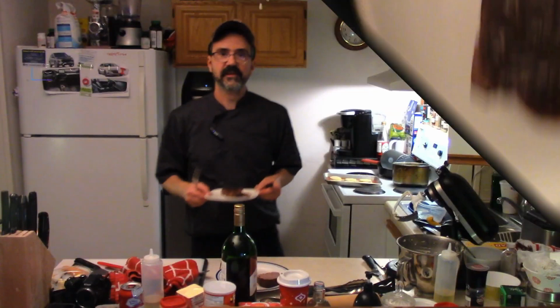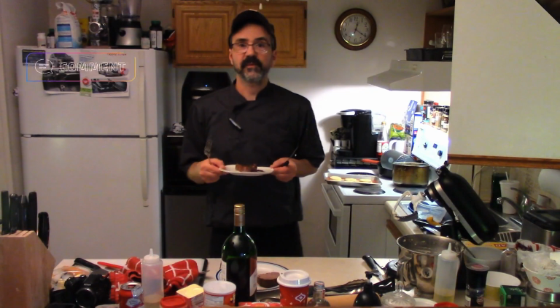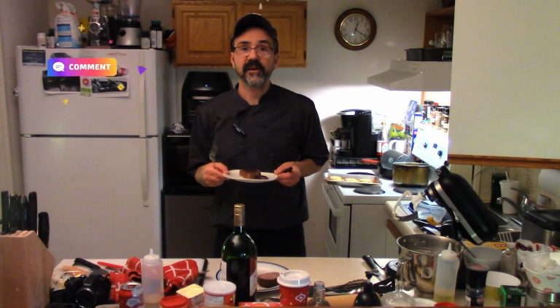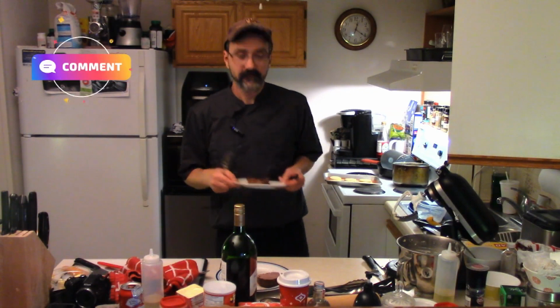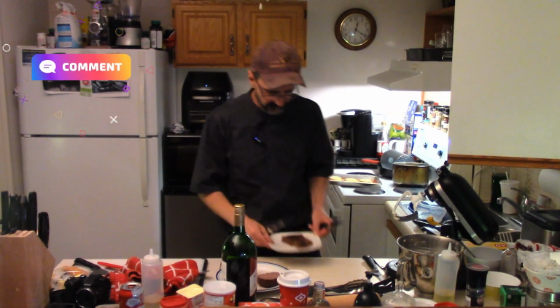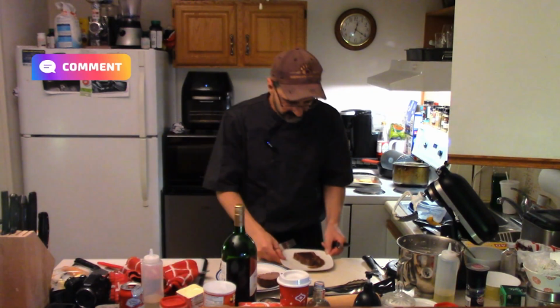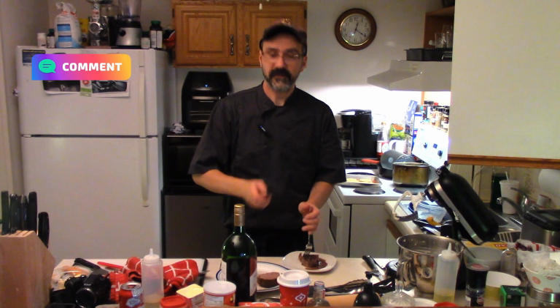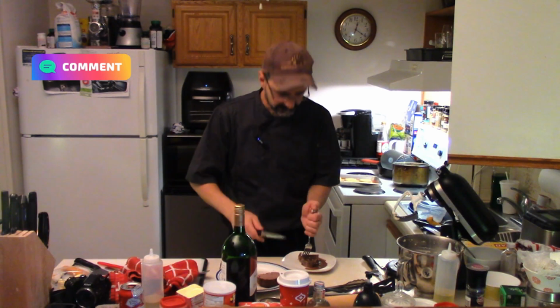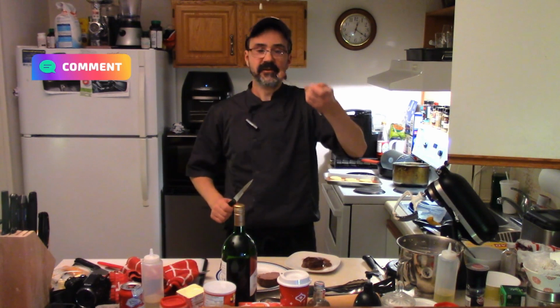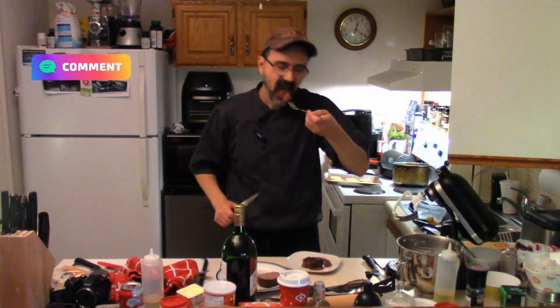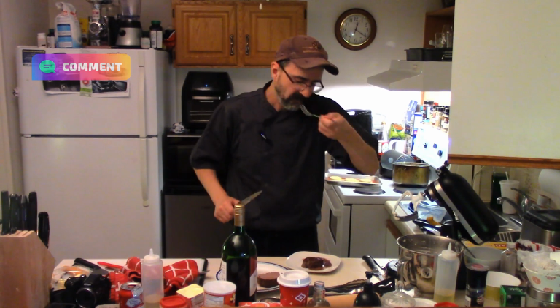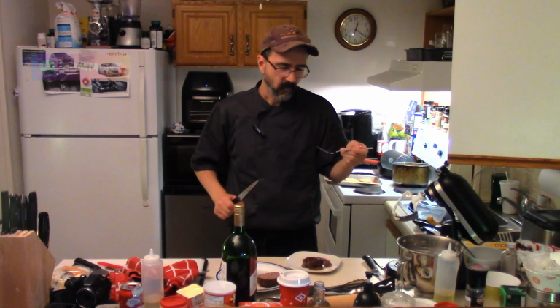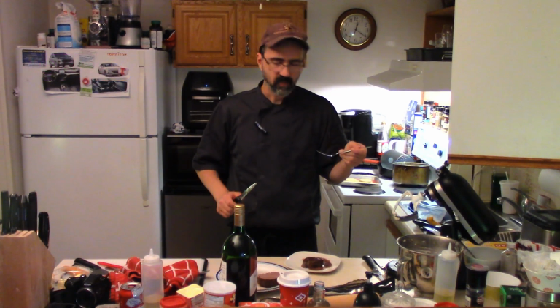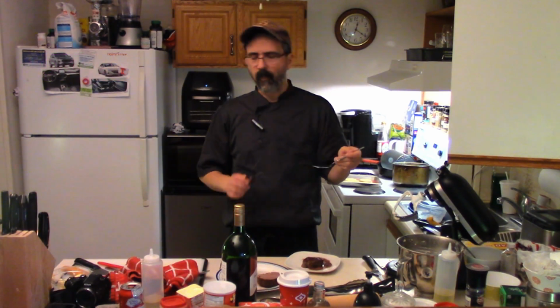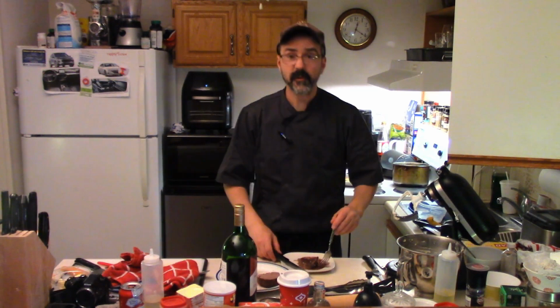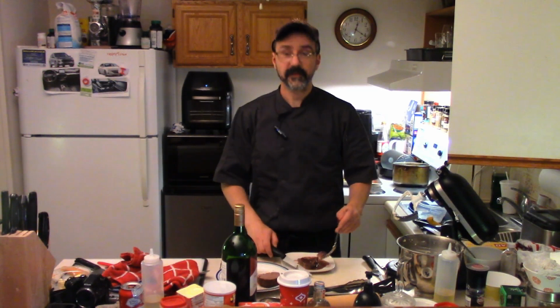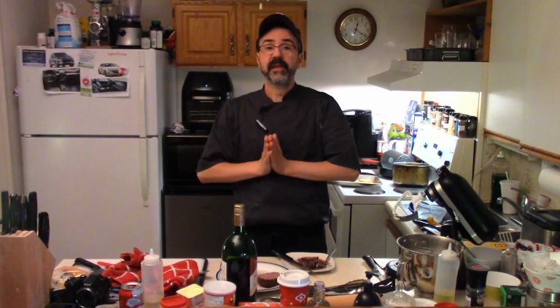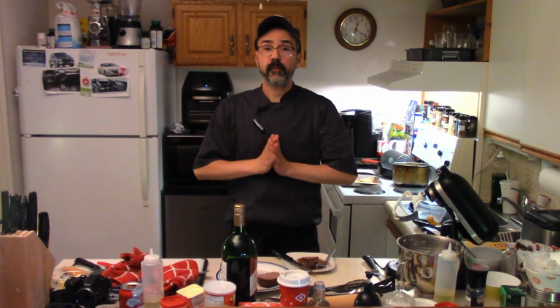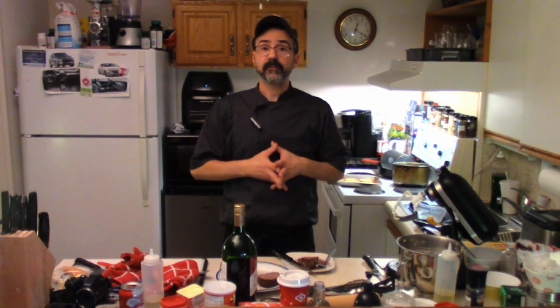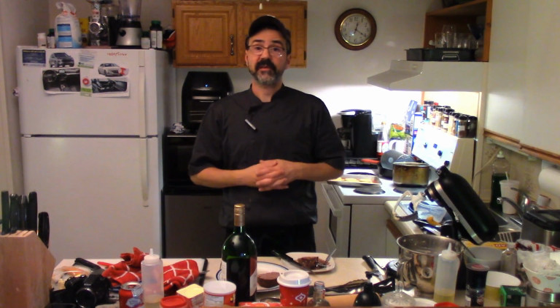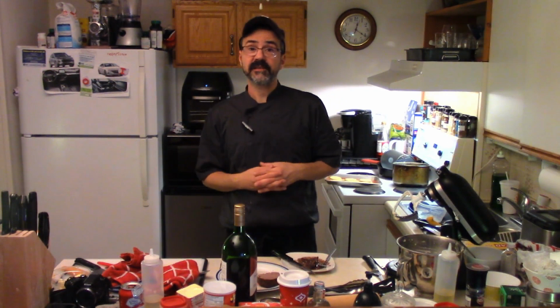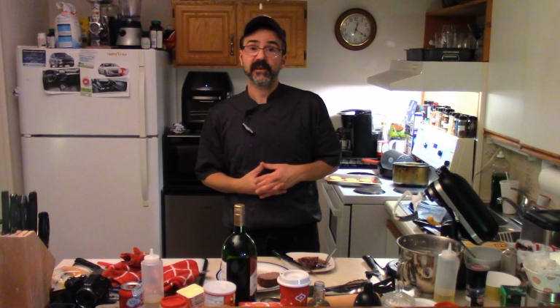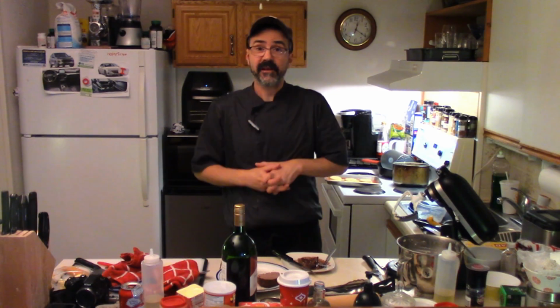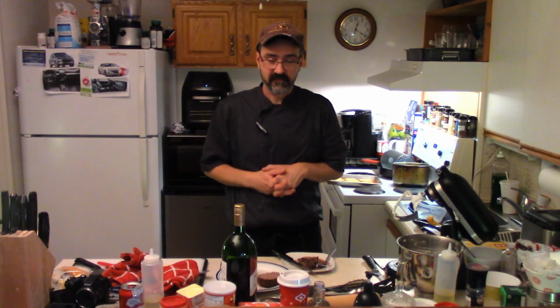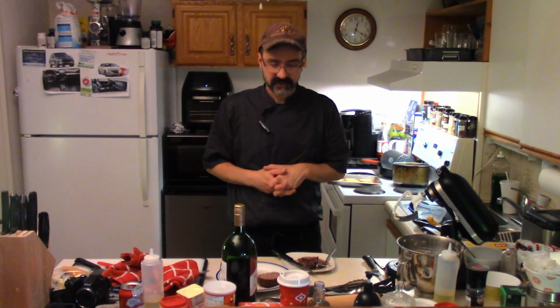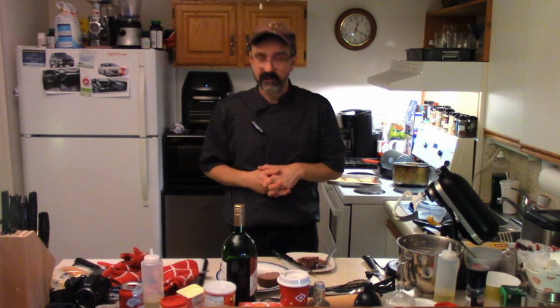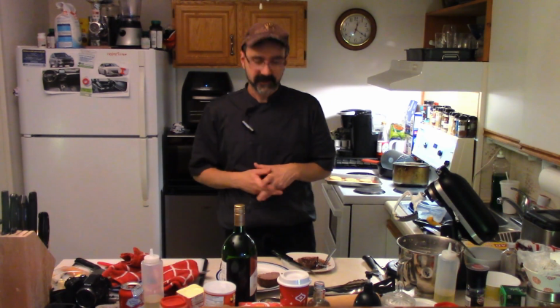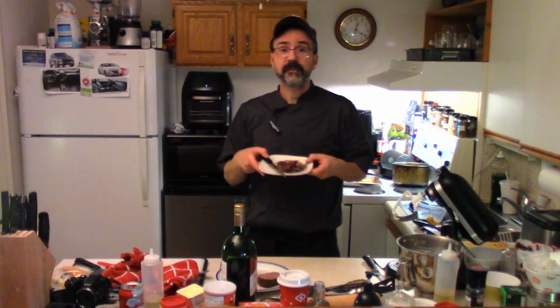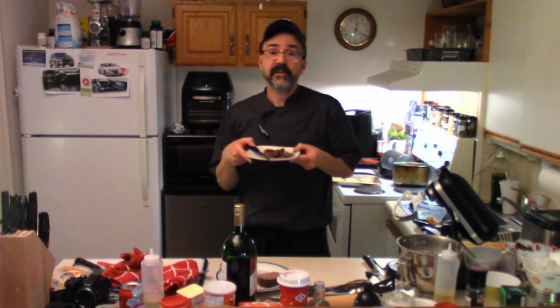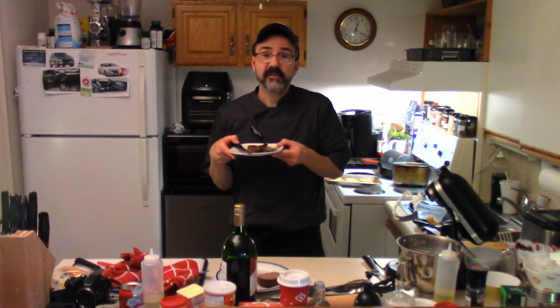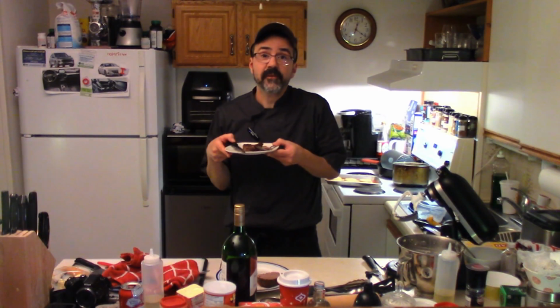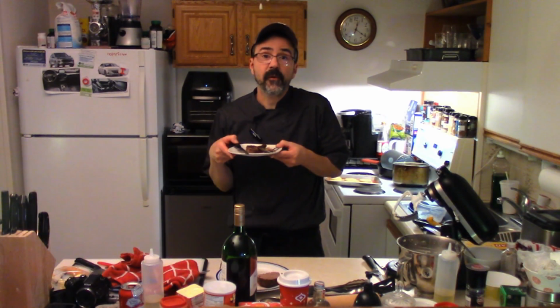Let's give our beef tenderloin roast a try. Looking good. It's so good though. Thanks for watching Beaumont's Kitchen. Don't forget to like, subscribe, share — love you. And do make some beef tenderloin roast.